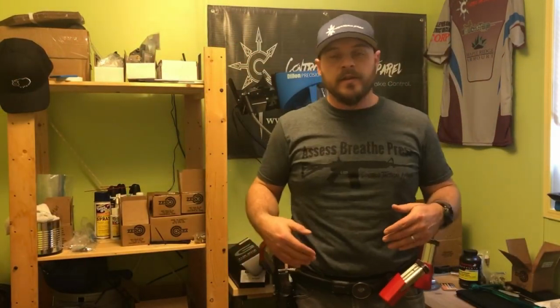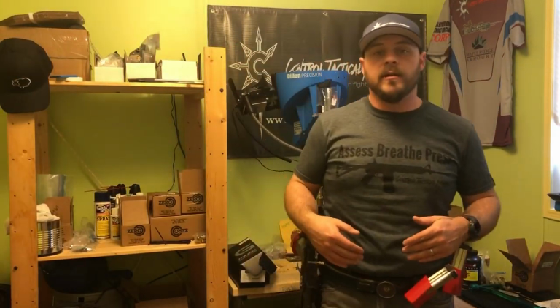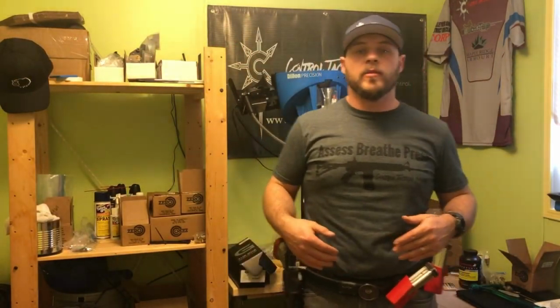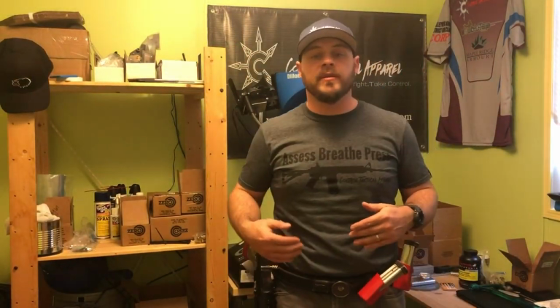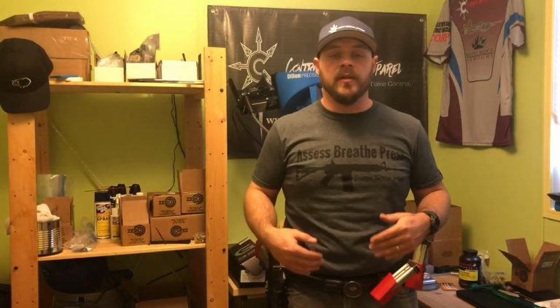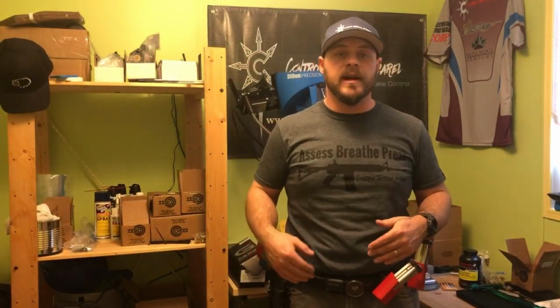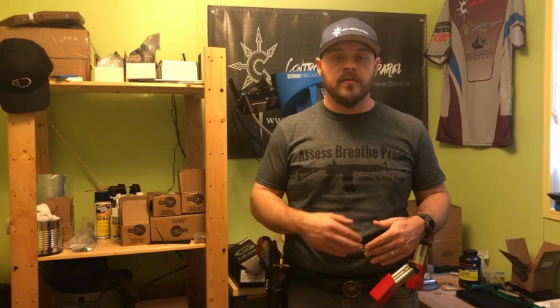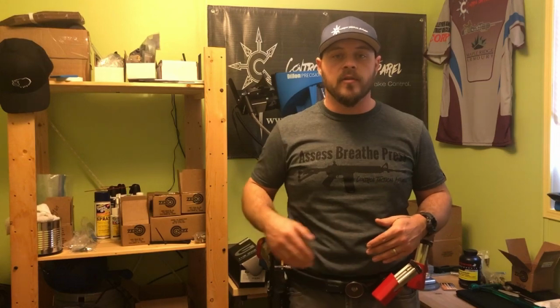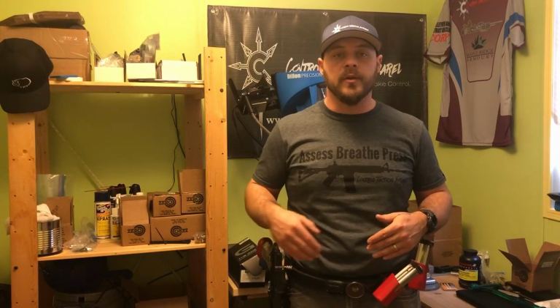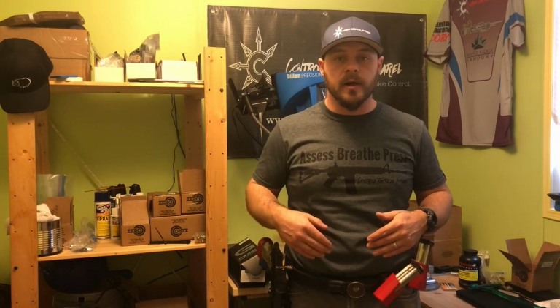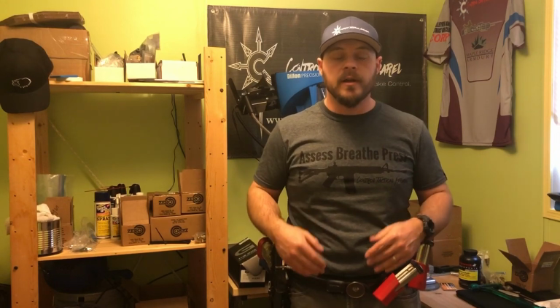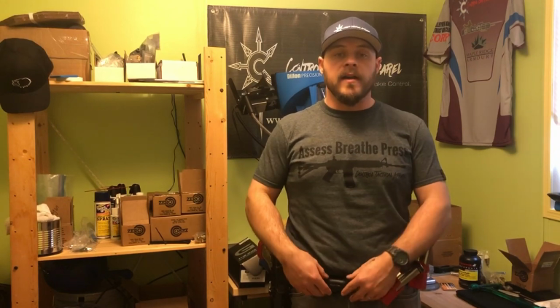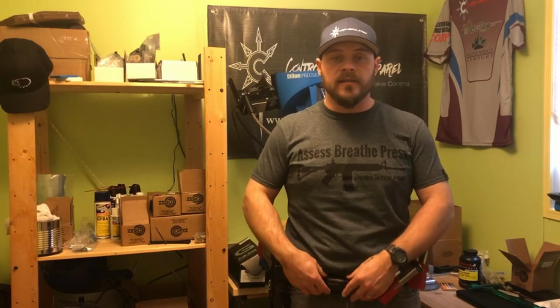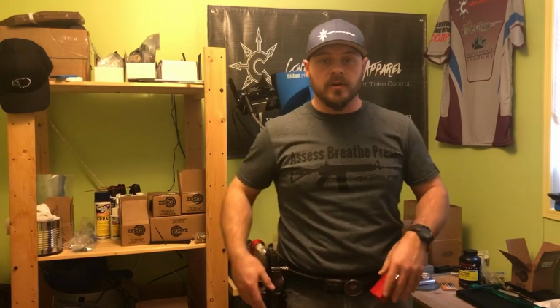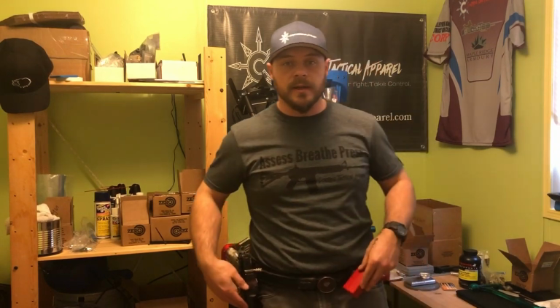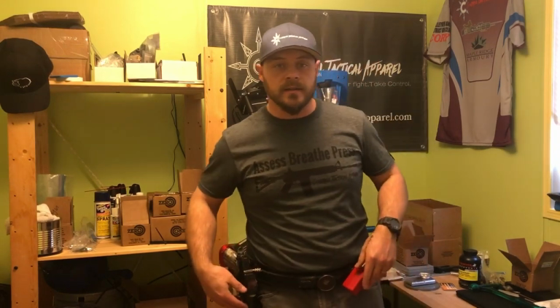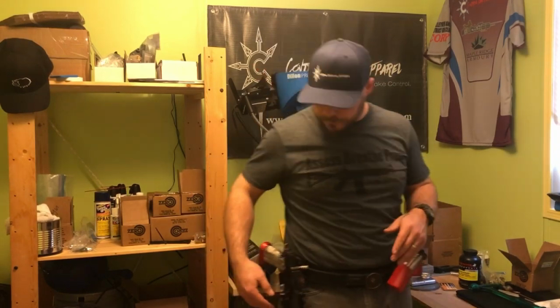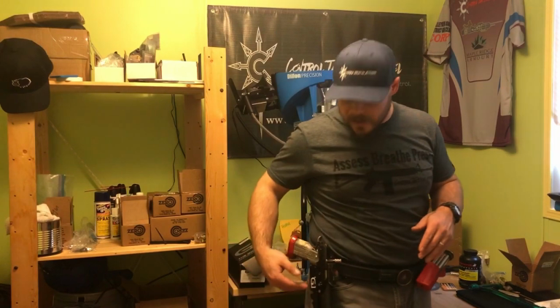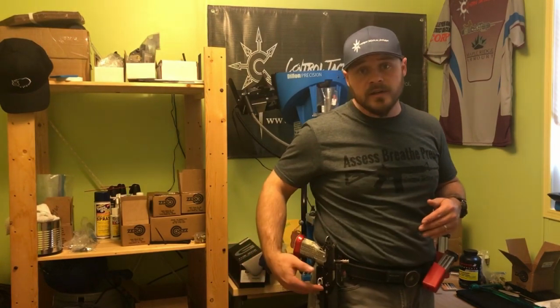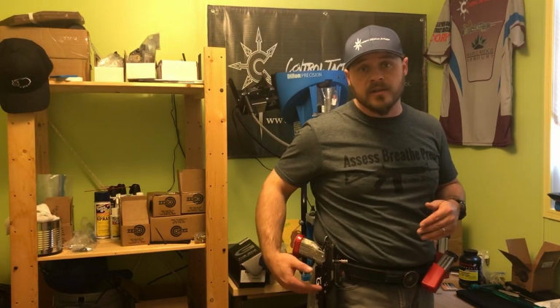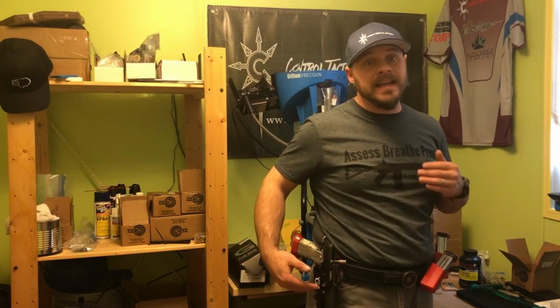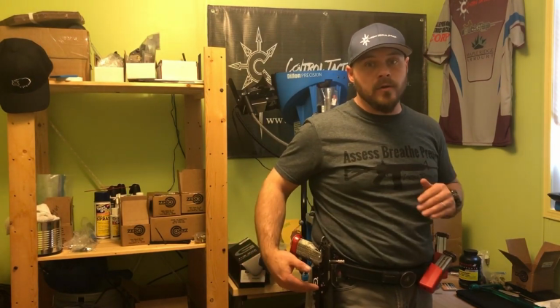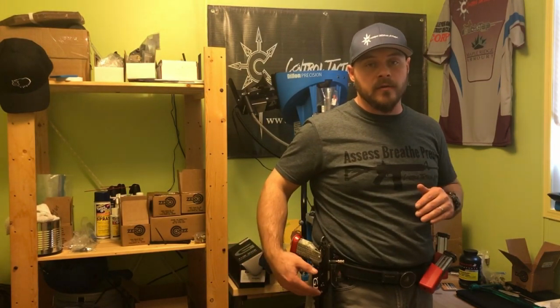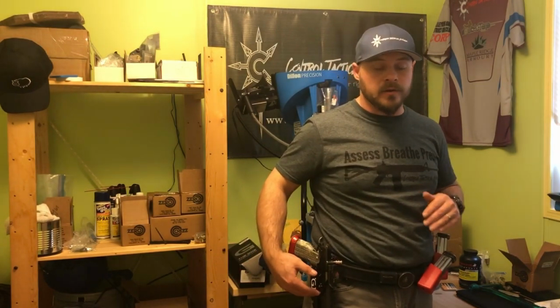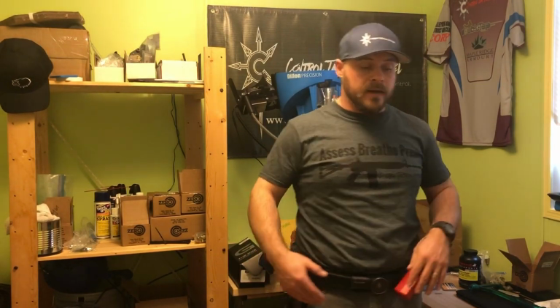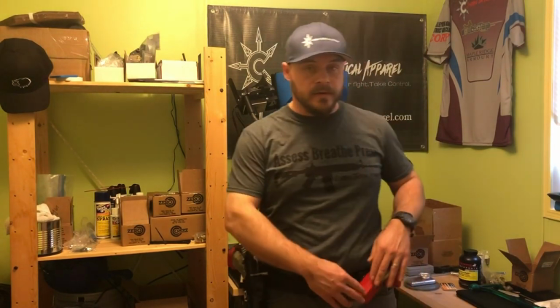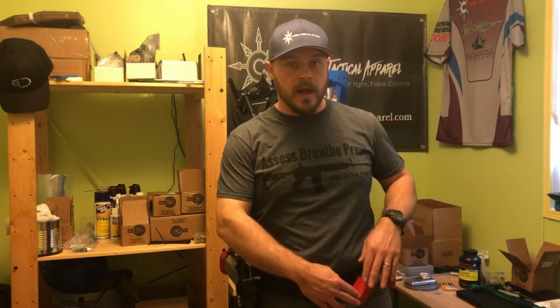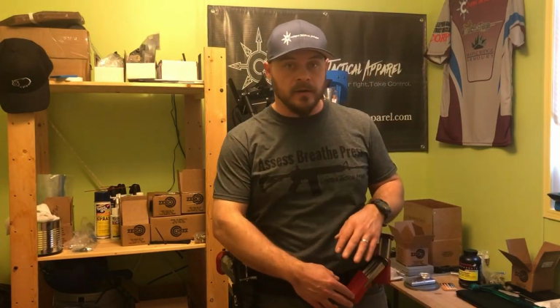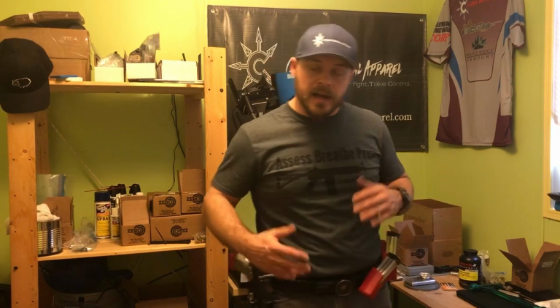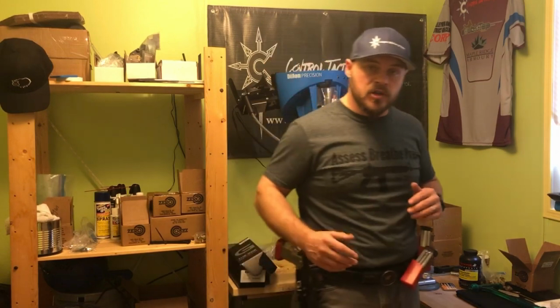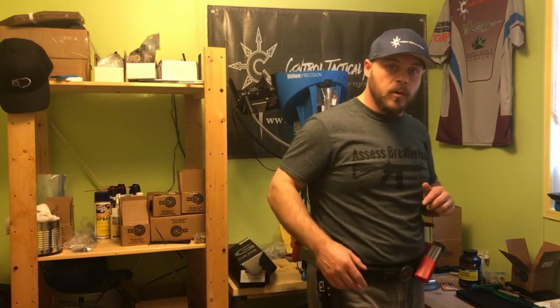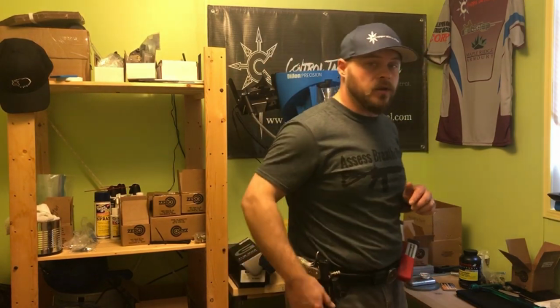I've got my Double Tap Sports Competition belt on. It has a soft inner Velcro belt that goes through your belt loops and a very stiff outer which all your equipment attaches to. I've got the Ghost International Evo The One race holster and my 360 mag pouches on here, and I just want to show you how one of these draws works.